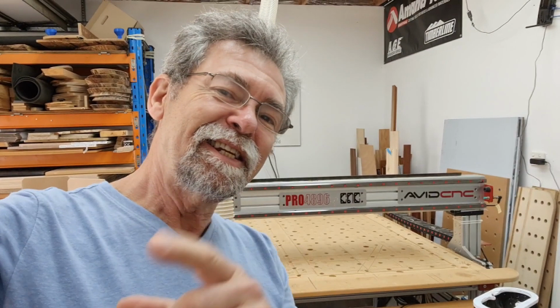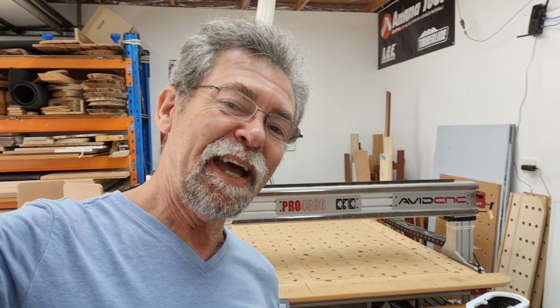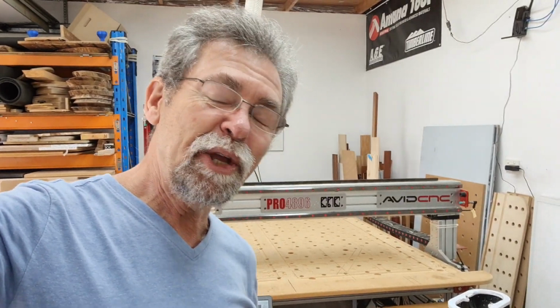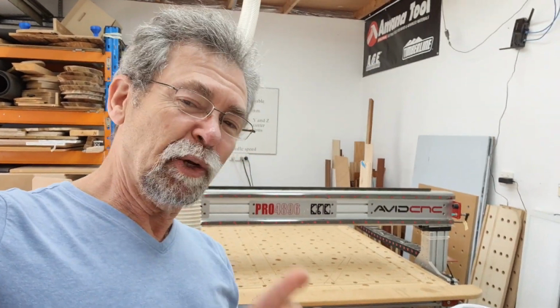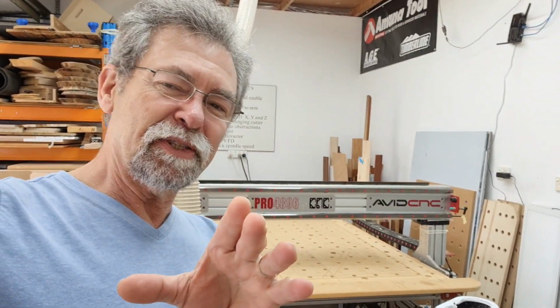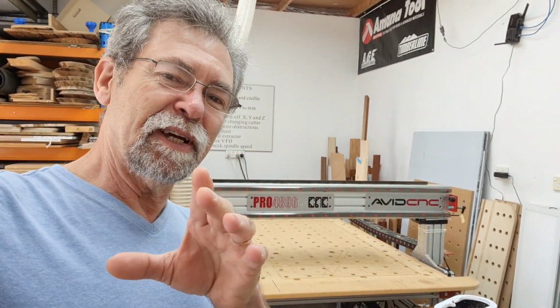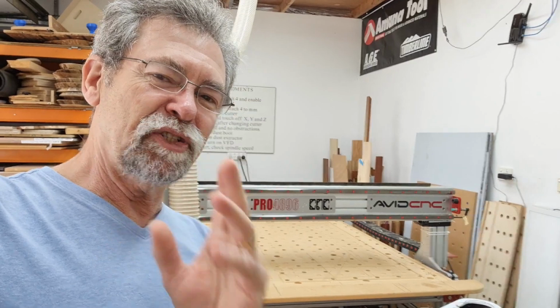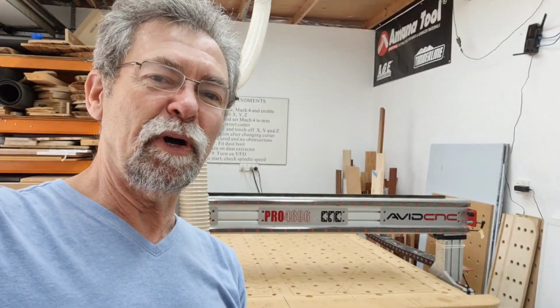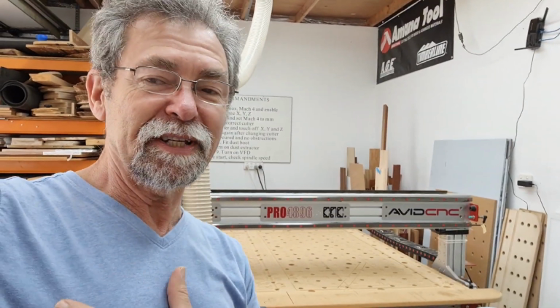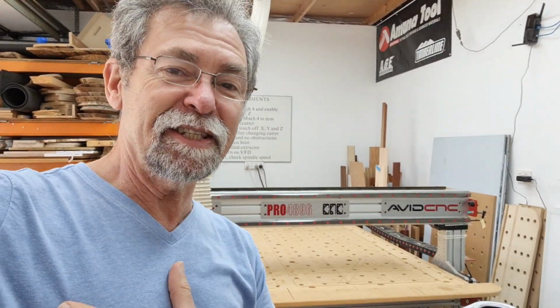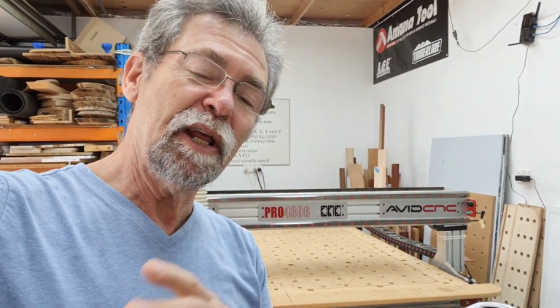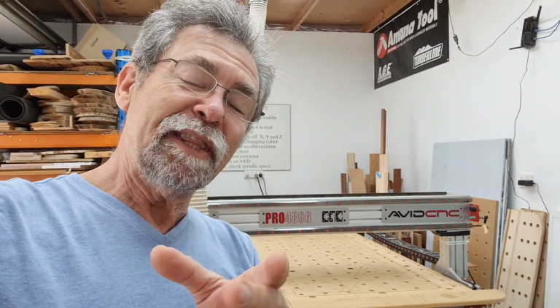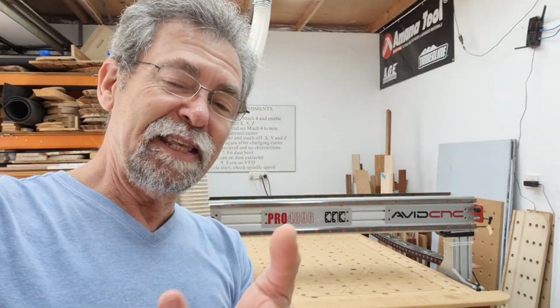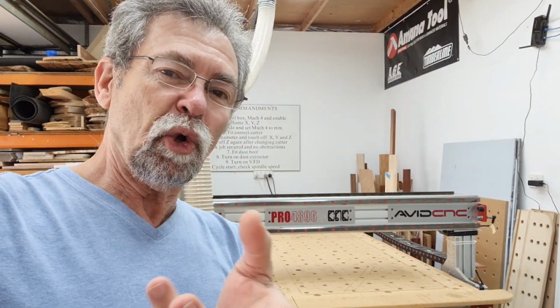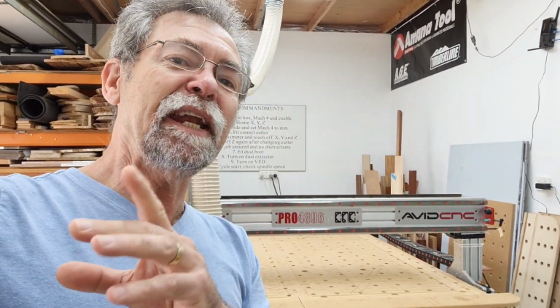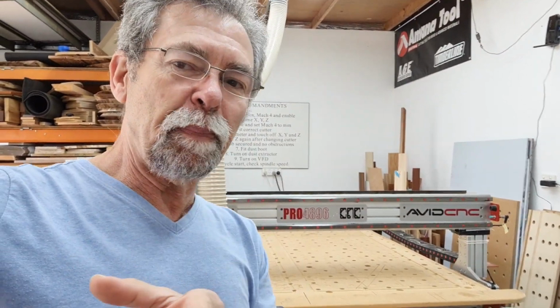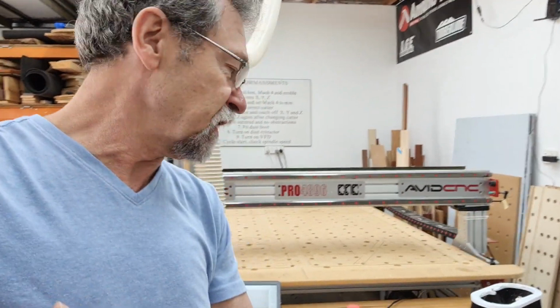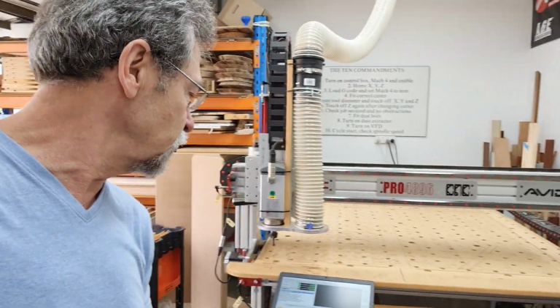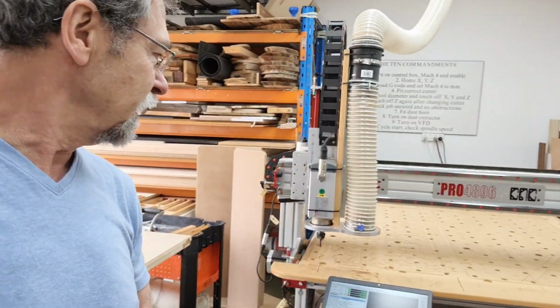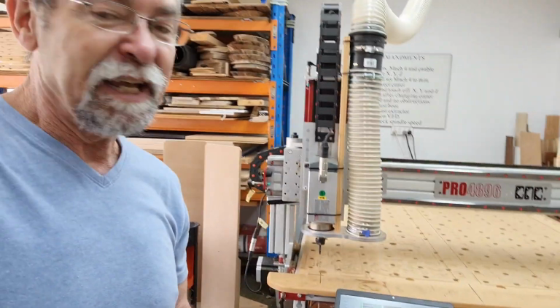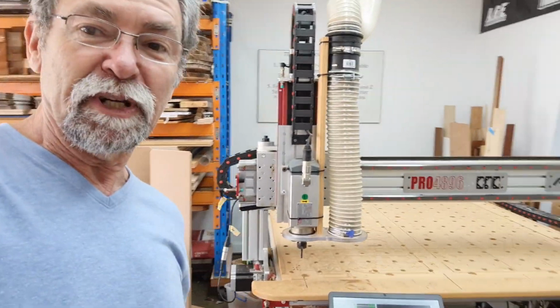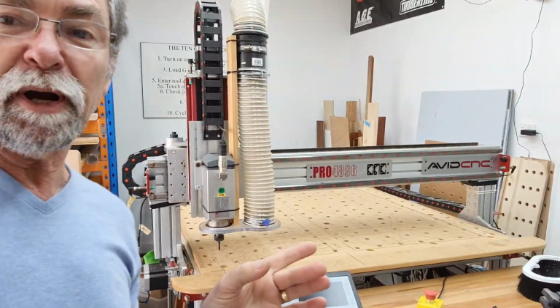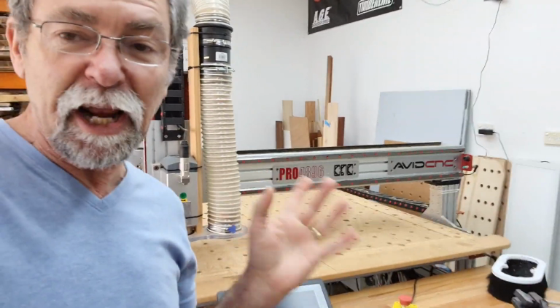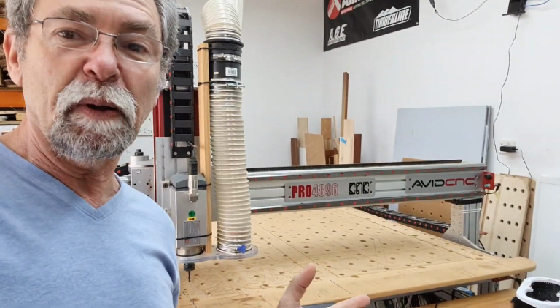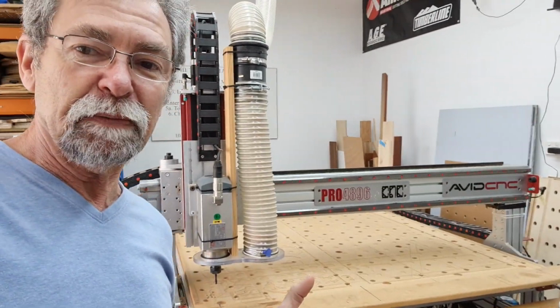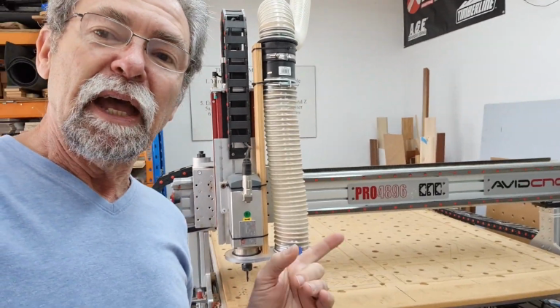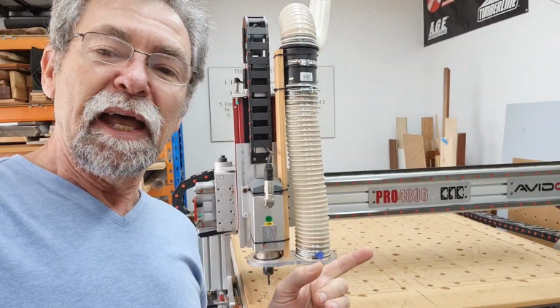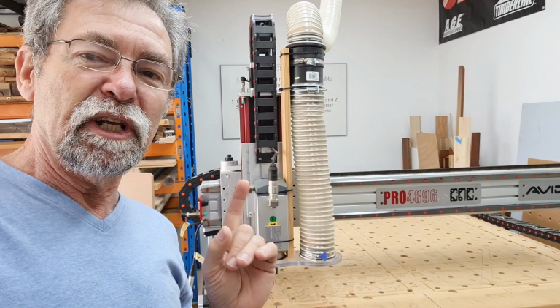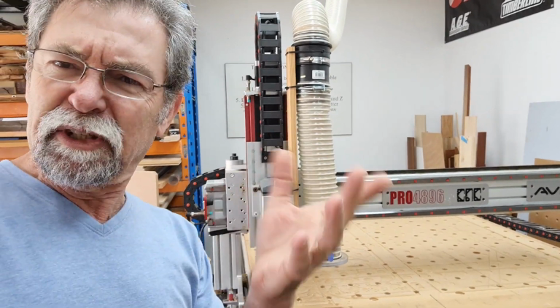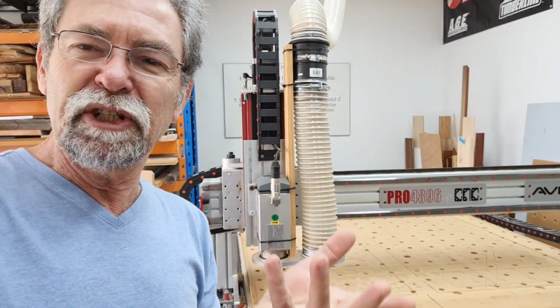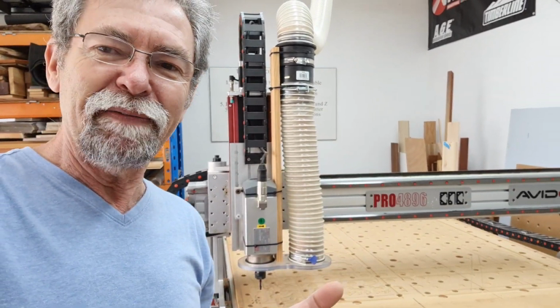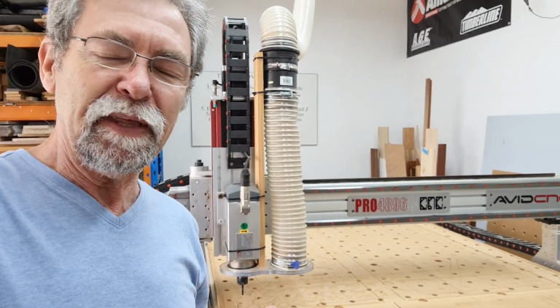Dave here. How are you? It's been a little while since I've done a tip on using a CNC machine. But there's this thing called an Air Pass. Now what I'm doing is I'm just squaring, recalibrating my machine, and it's something you need to do every now and then.